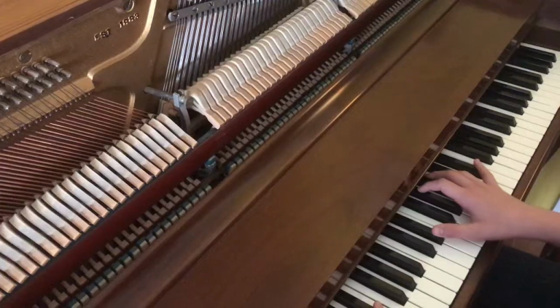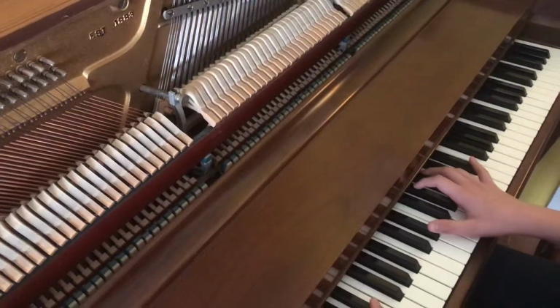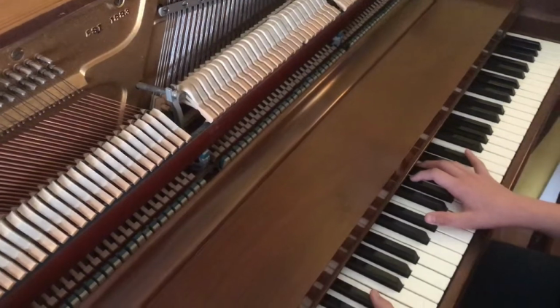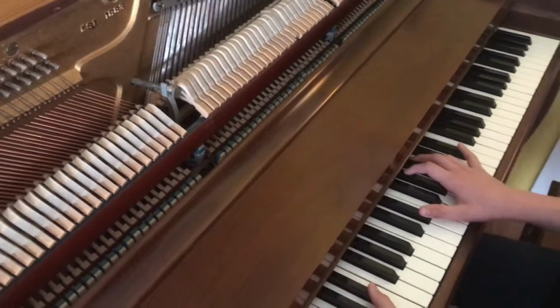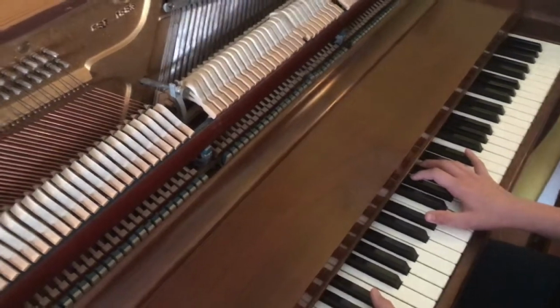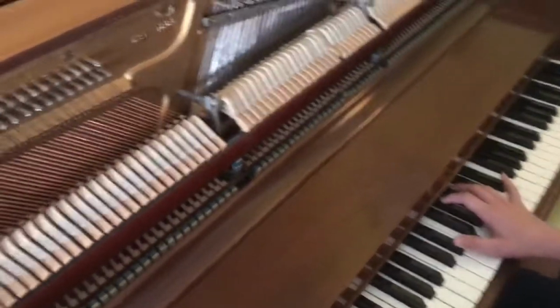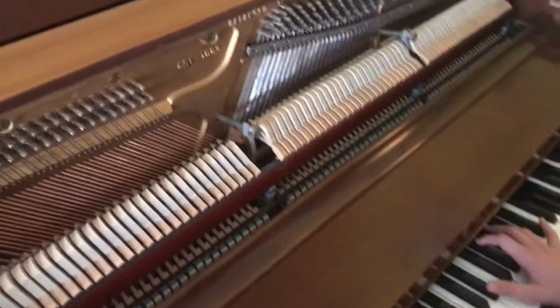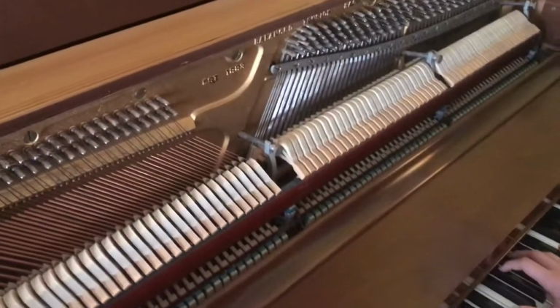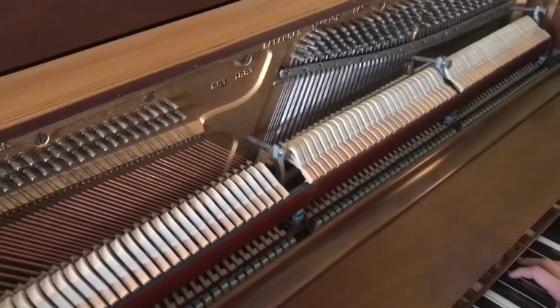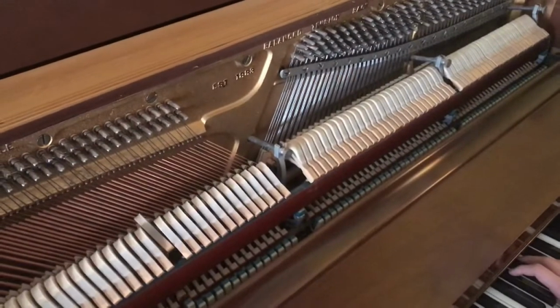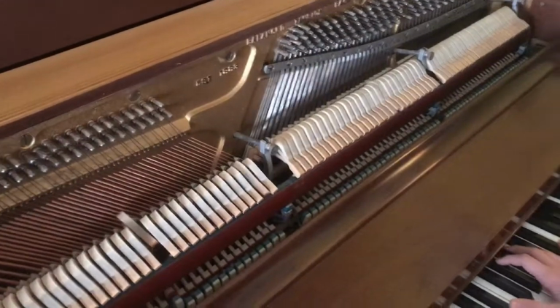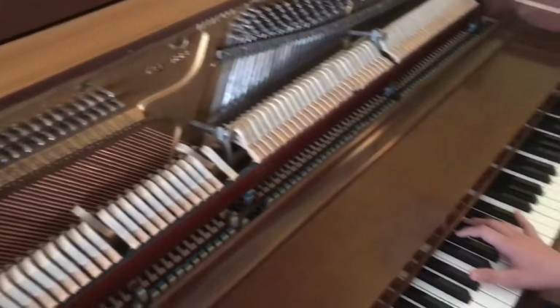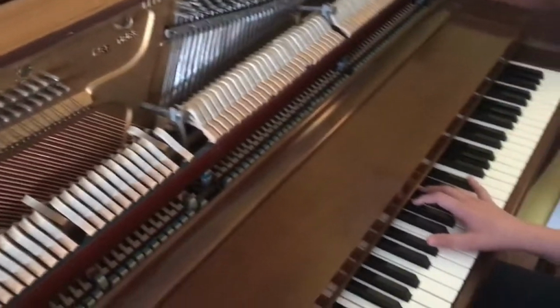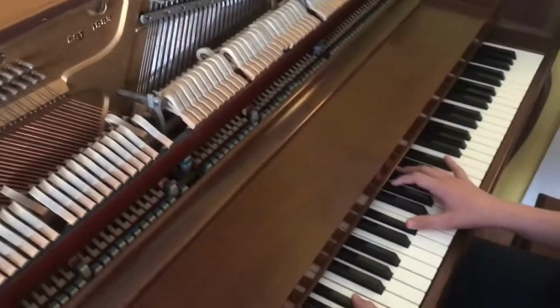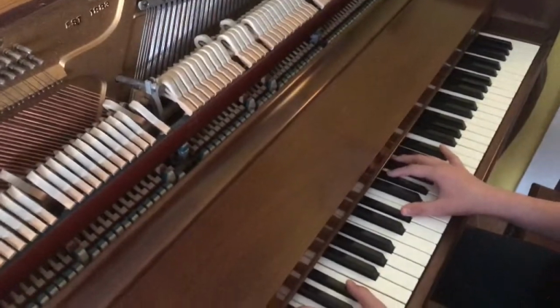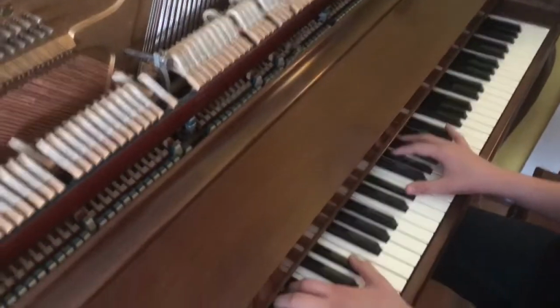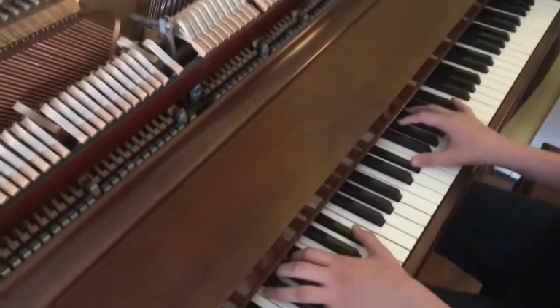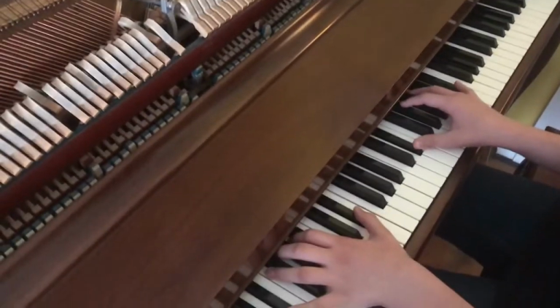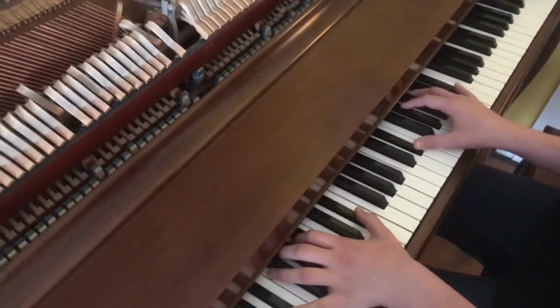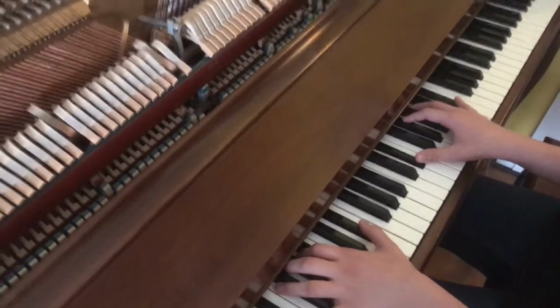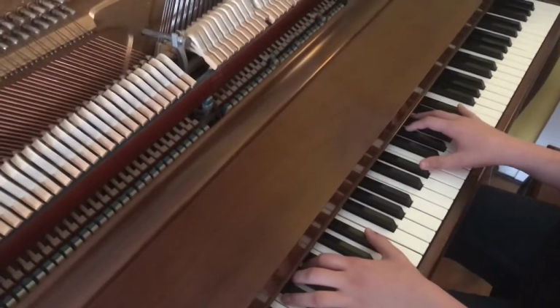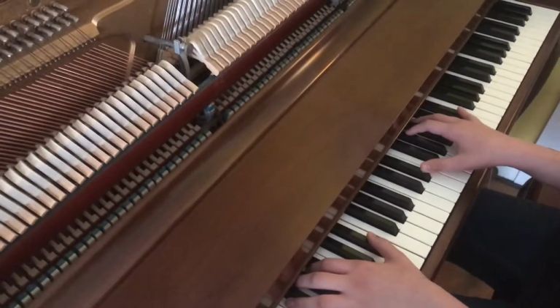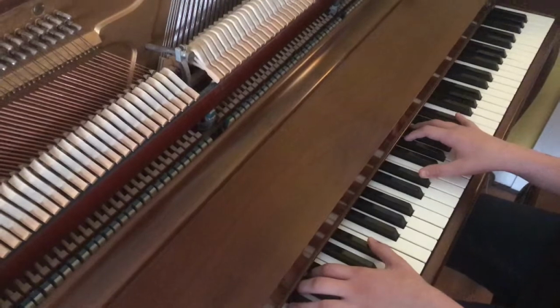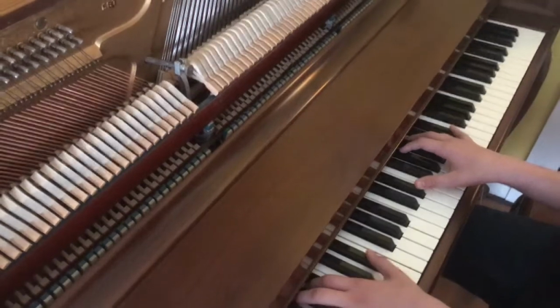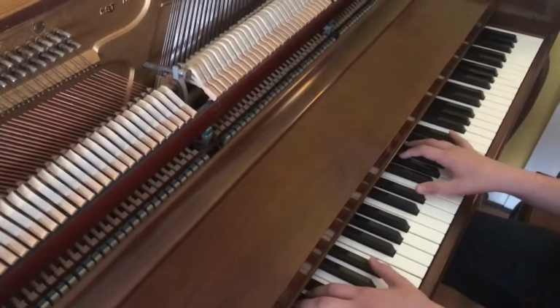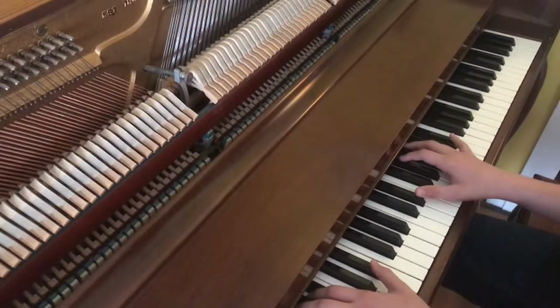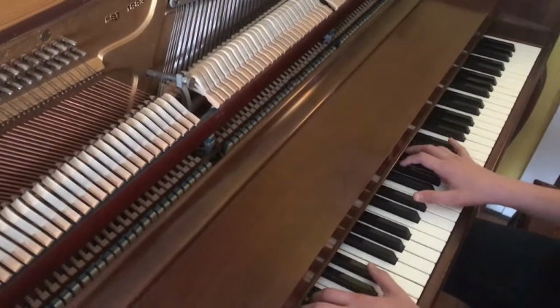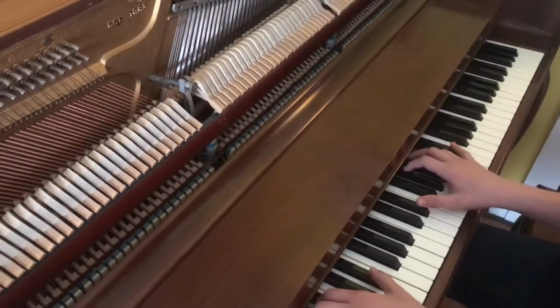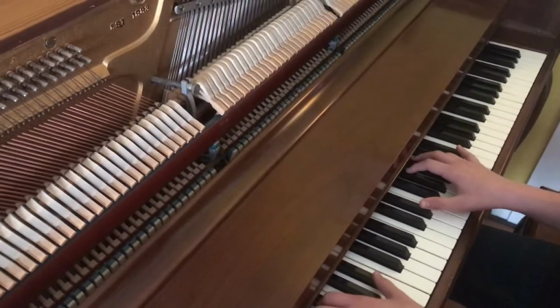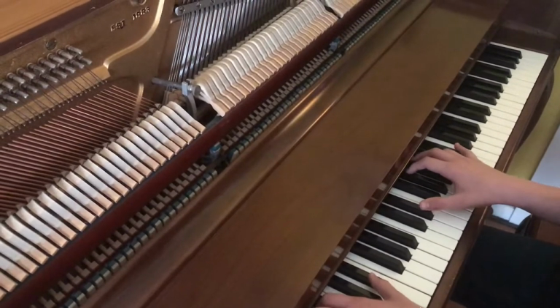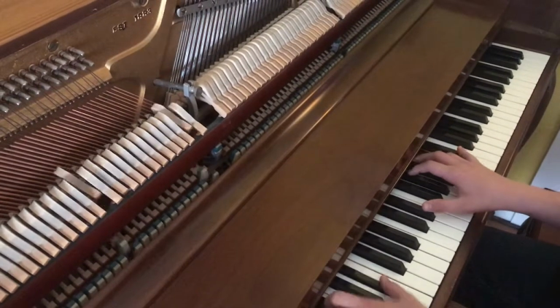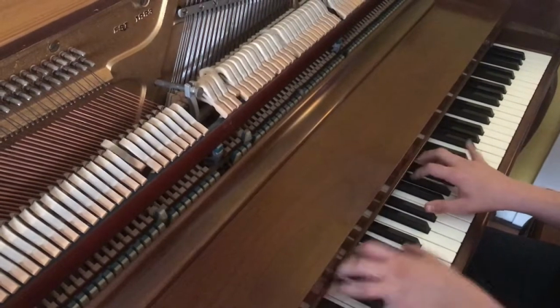I thought you might enjoy seeing what it looks like inside the piano while someone's playing it. So here's my son Theodore — he's going to play a song for us.